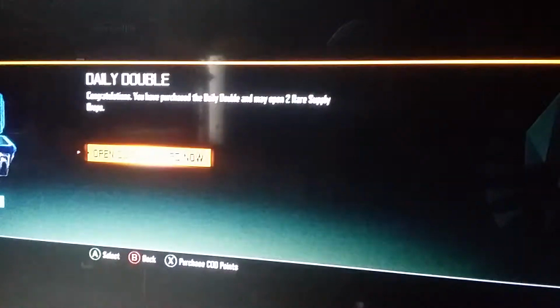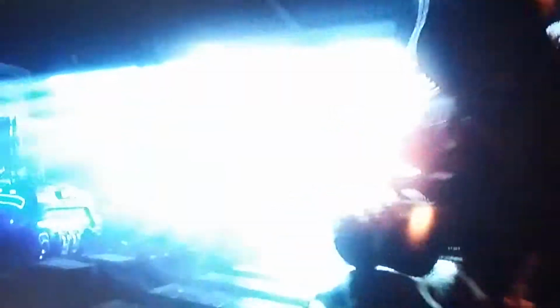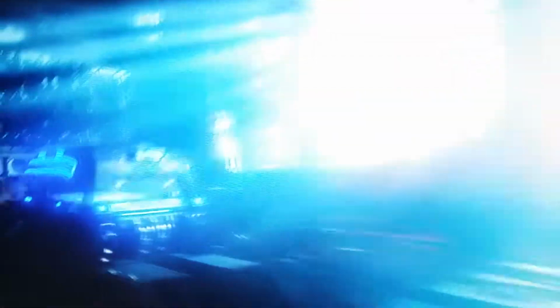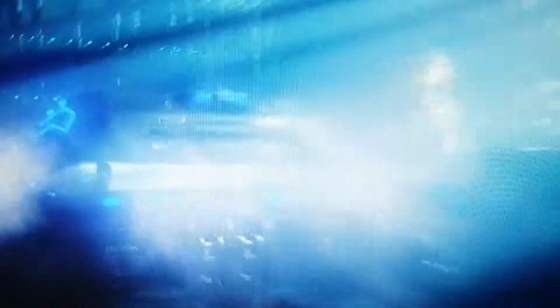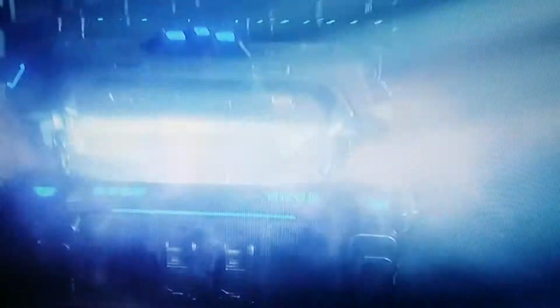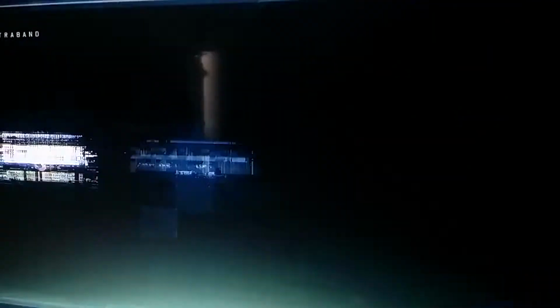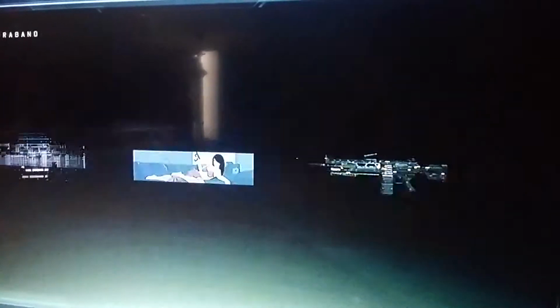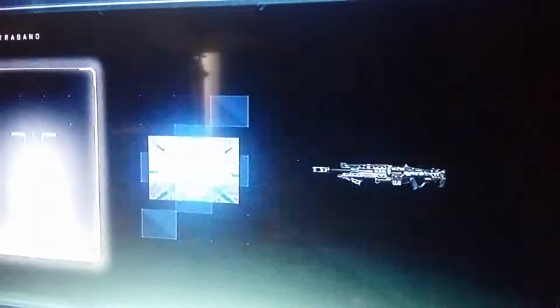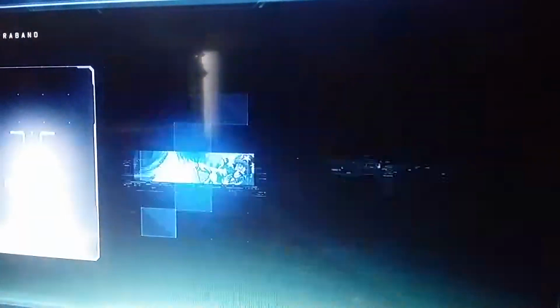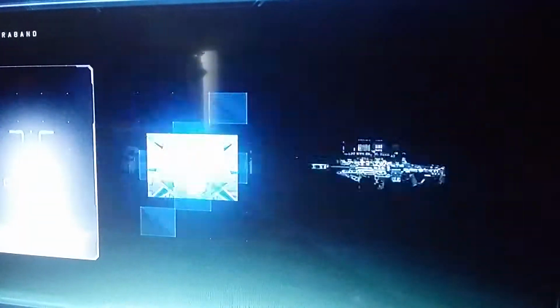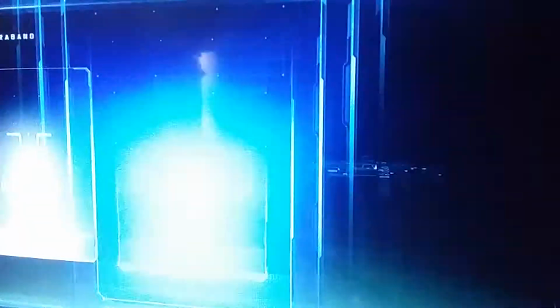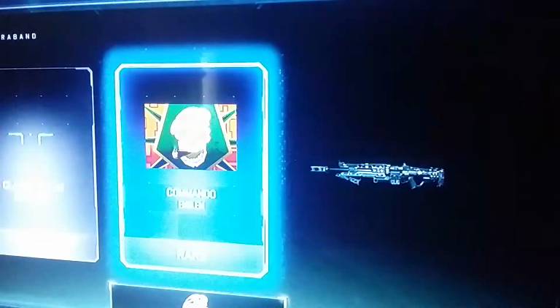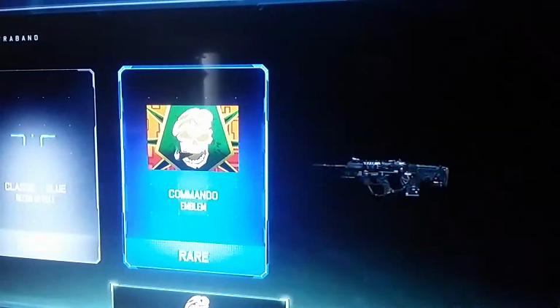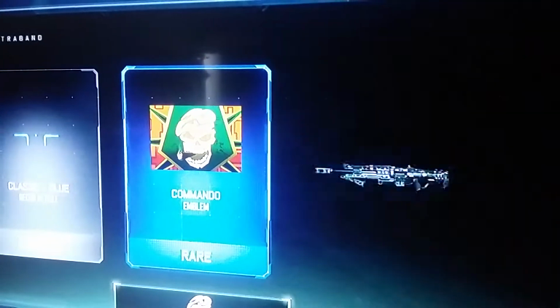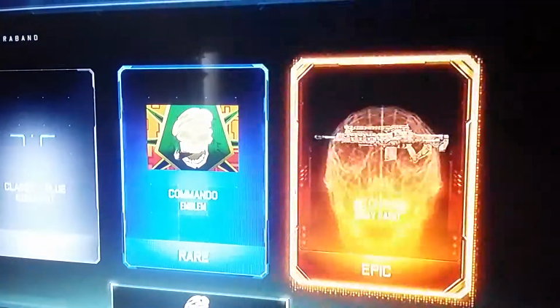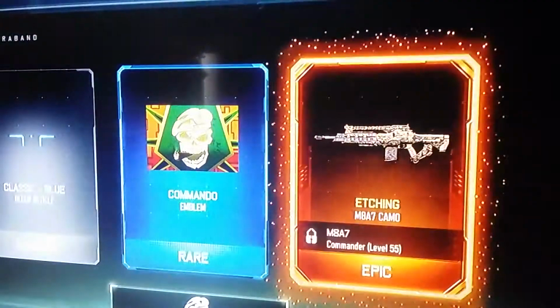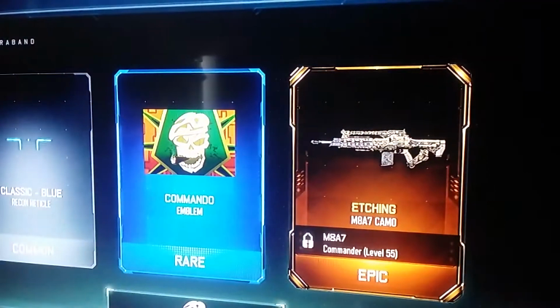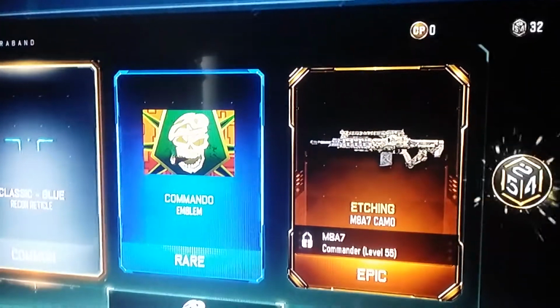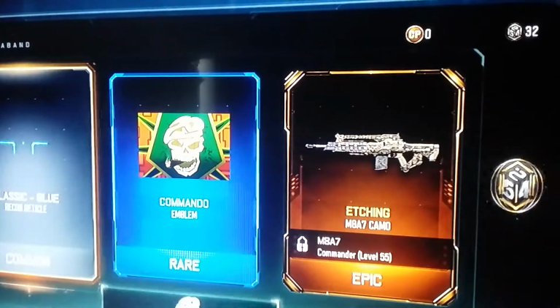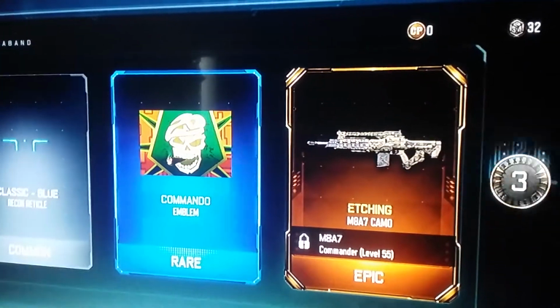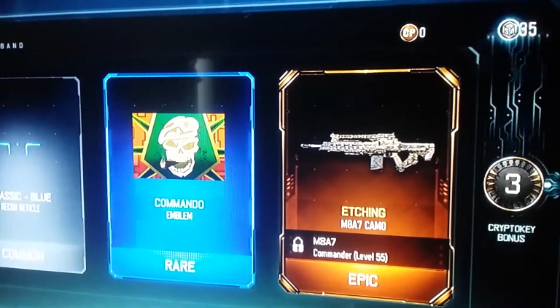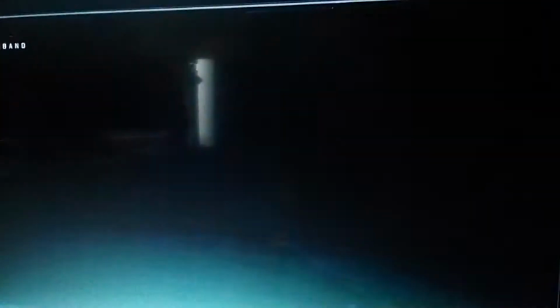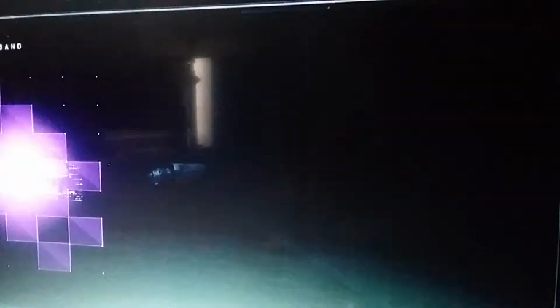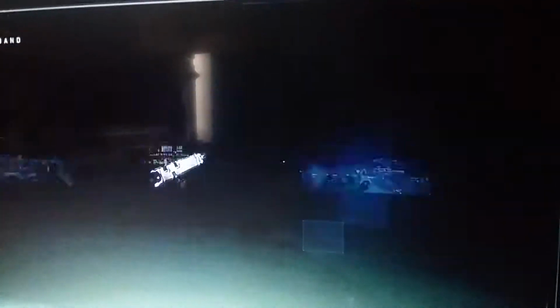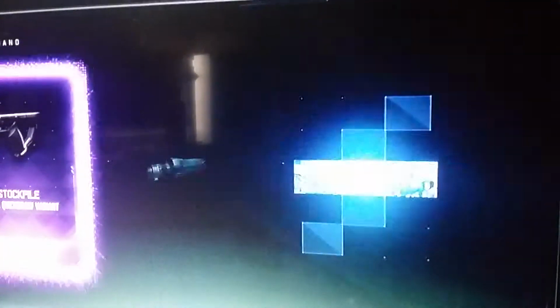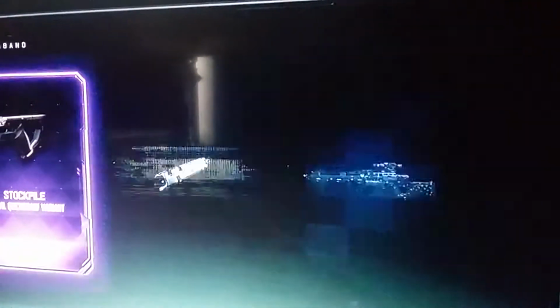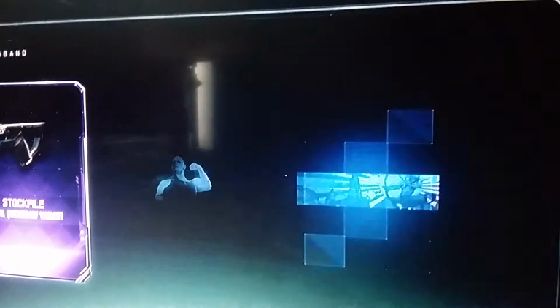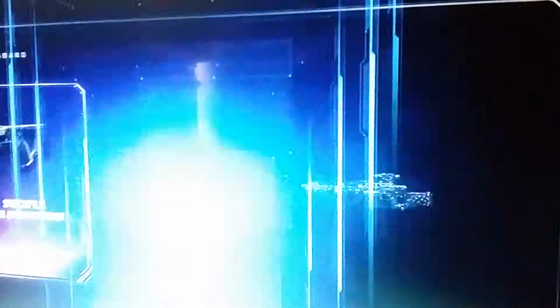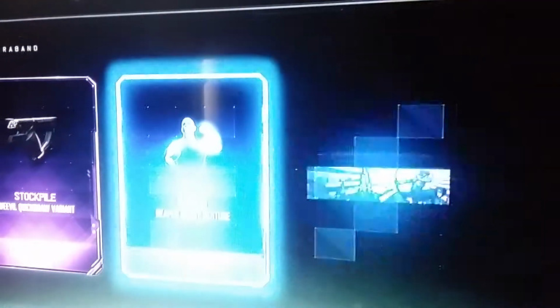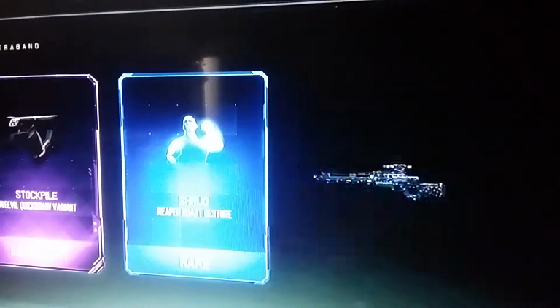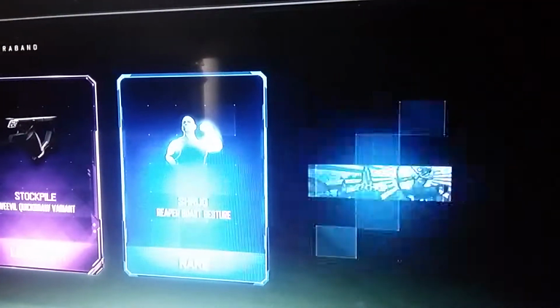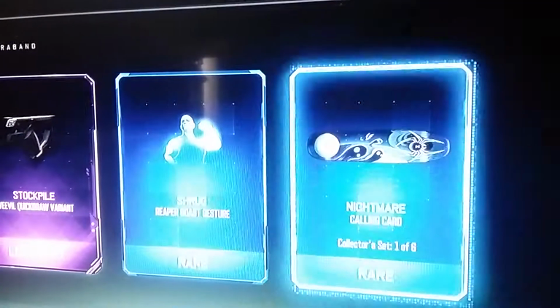It'll be quick. I see an epic gun — it's a crappy camo. And then we got the Weevil Quick Draw variant.